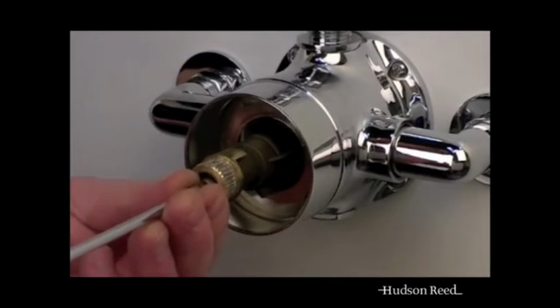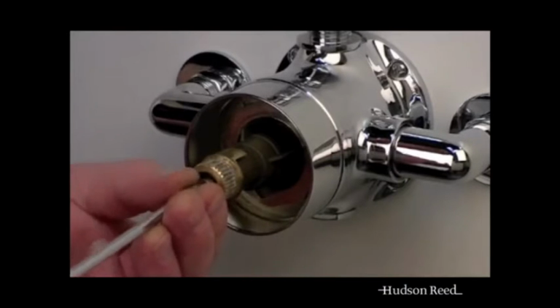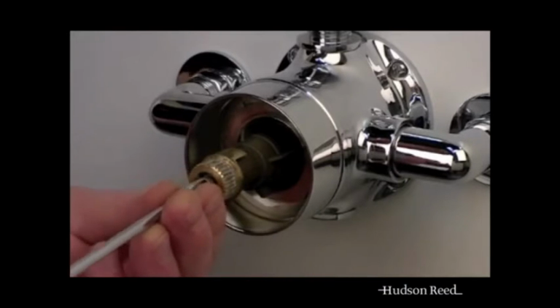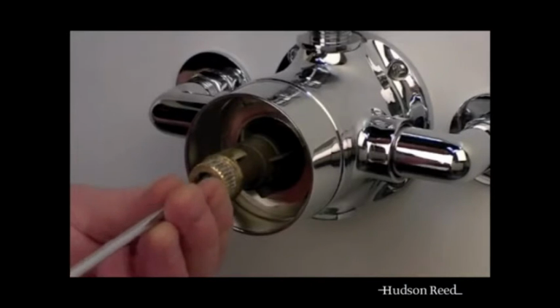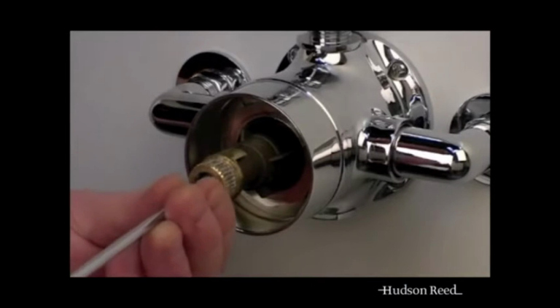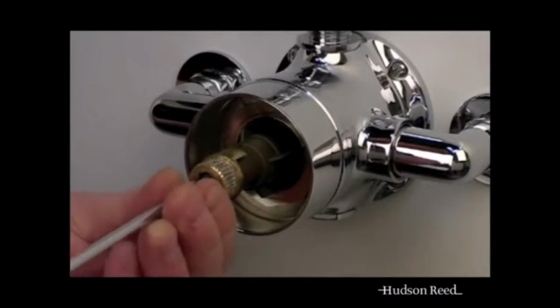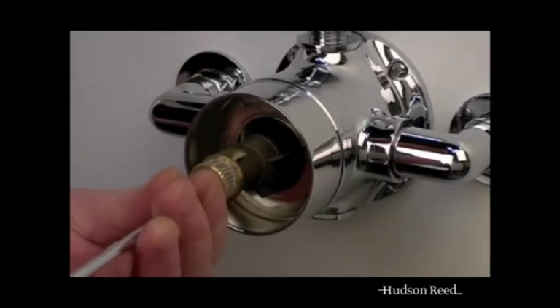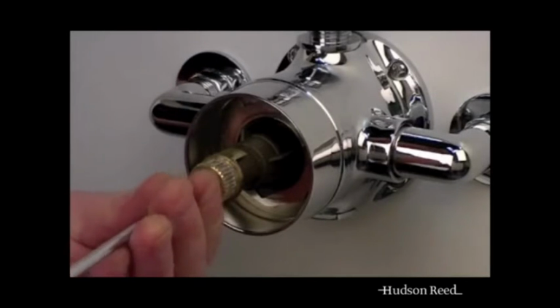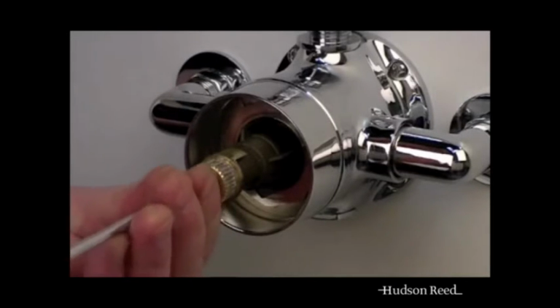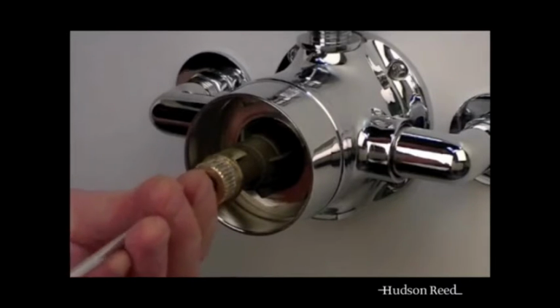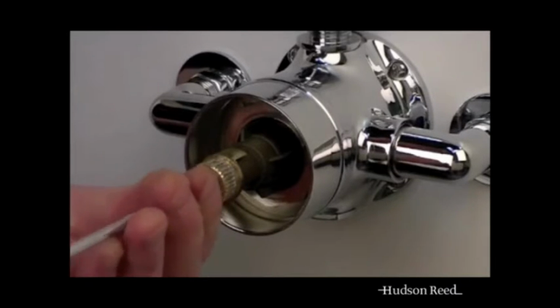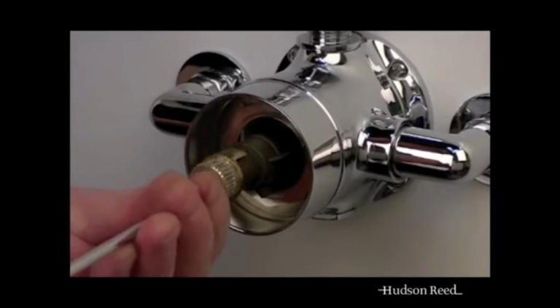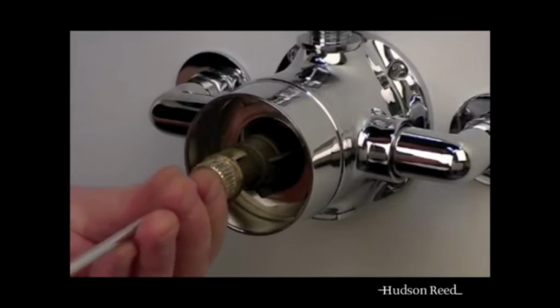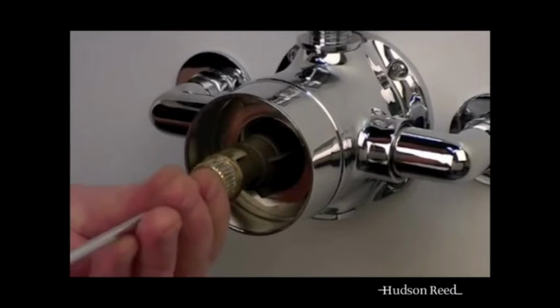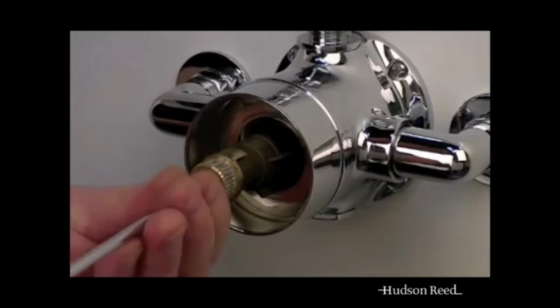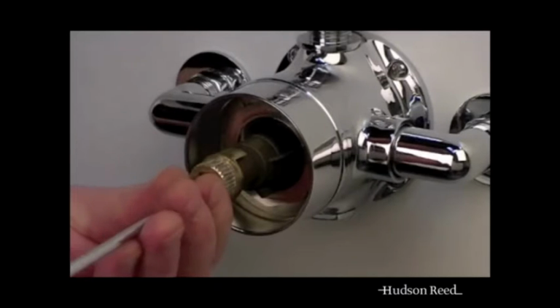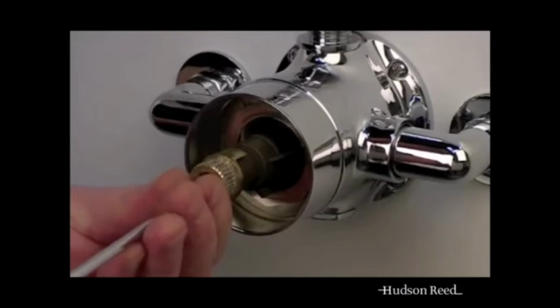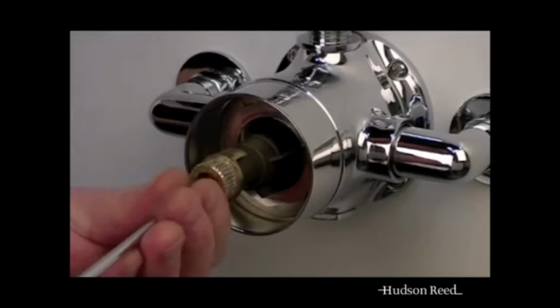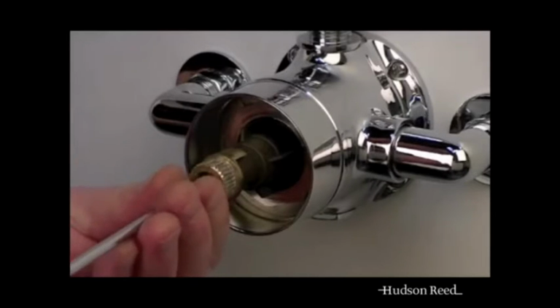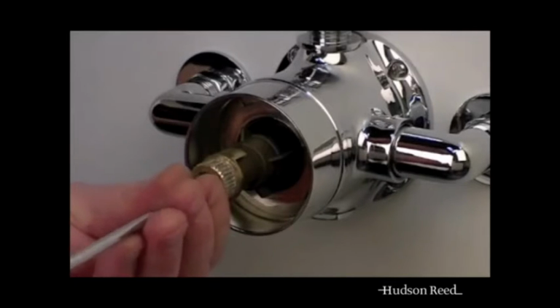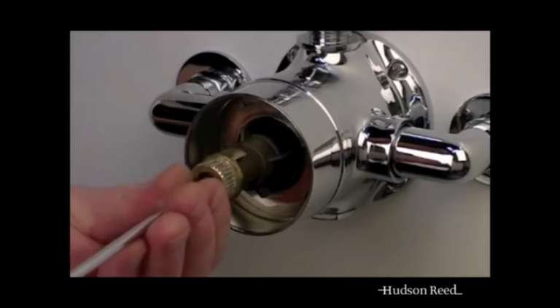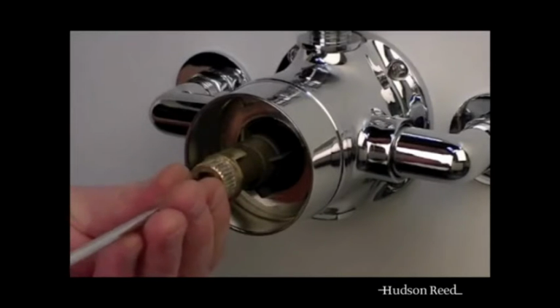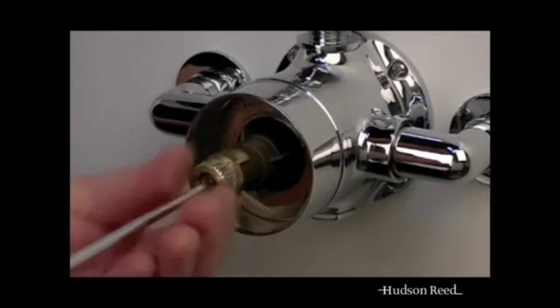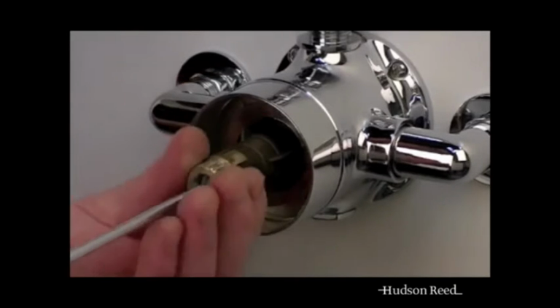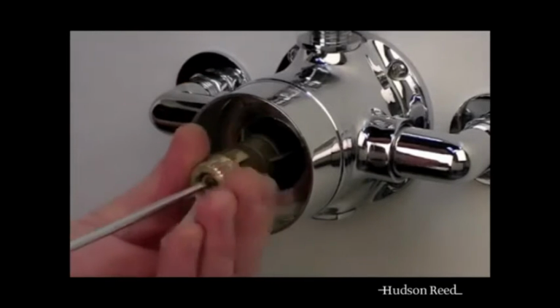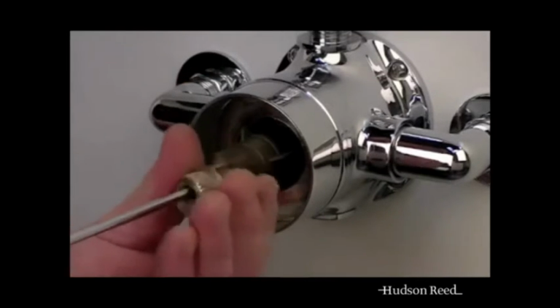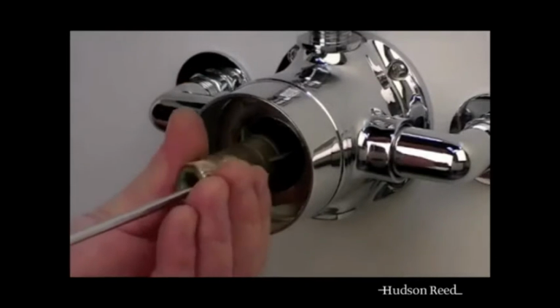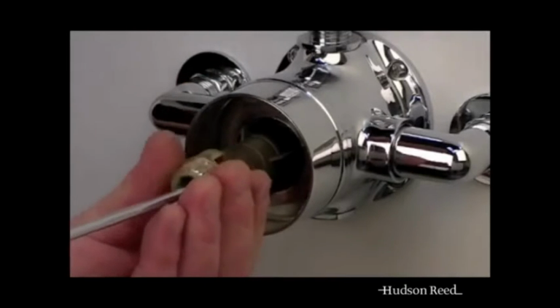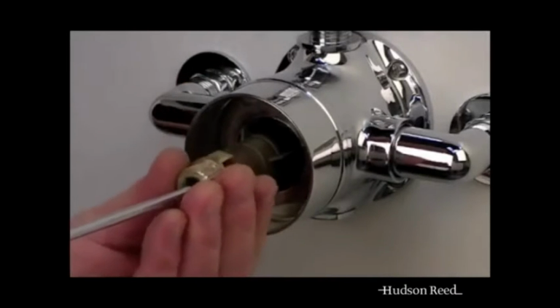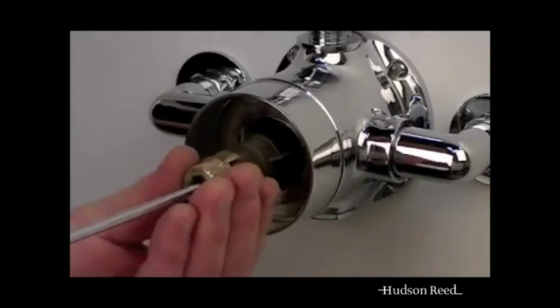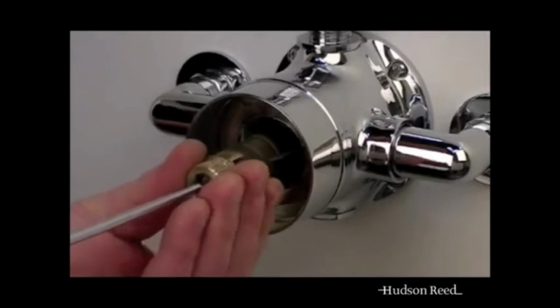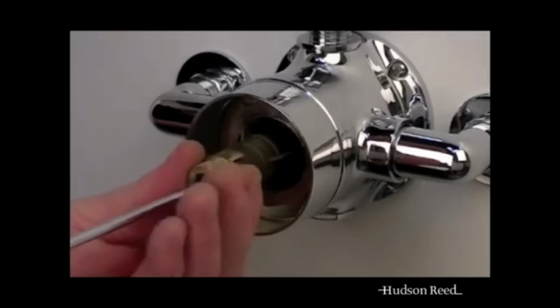Please note, during this procedure it is normal to get a discharge of water through the spindle. Finally, reassemble making sure the small black seal has been fitted.